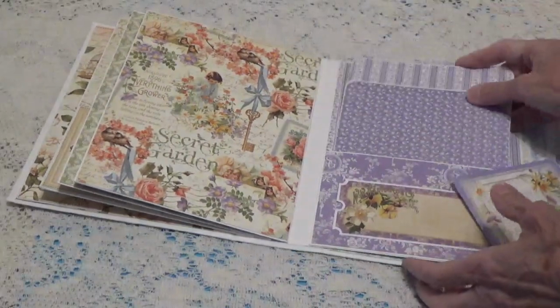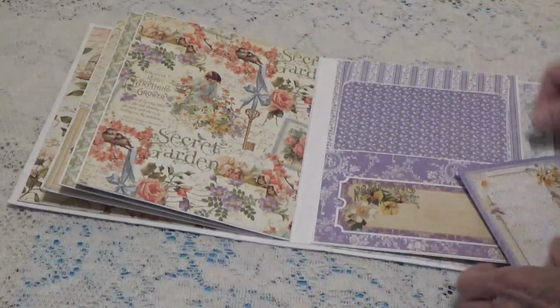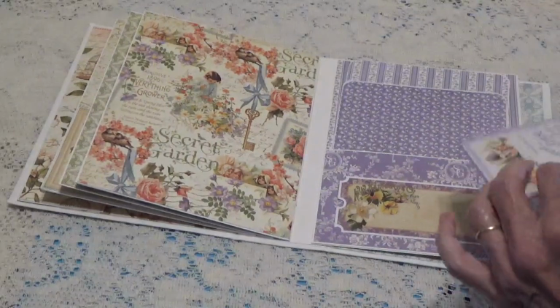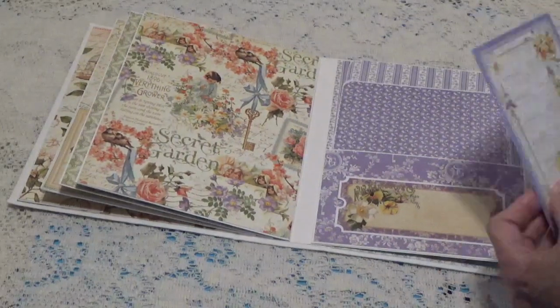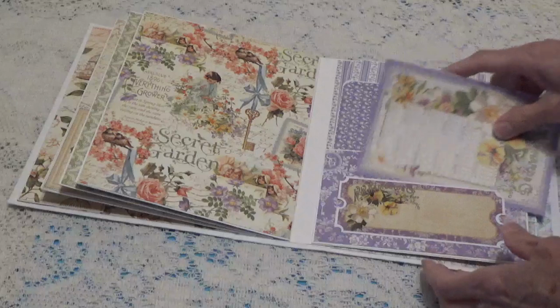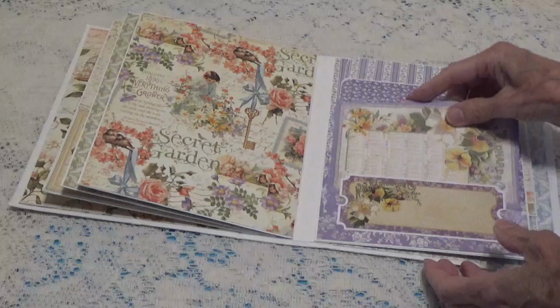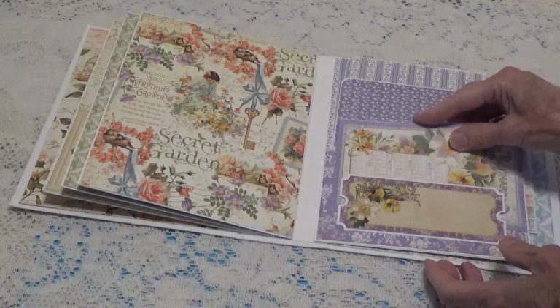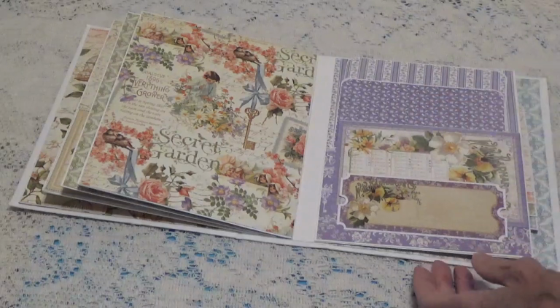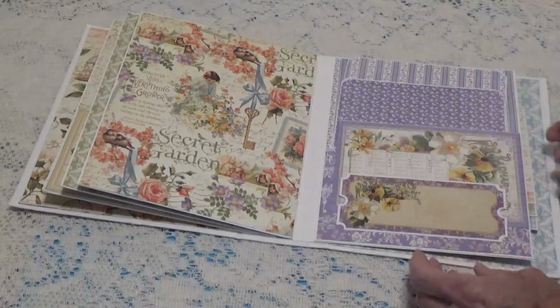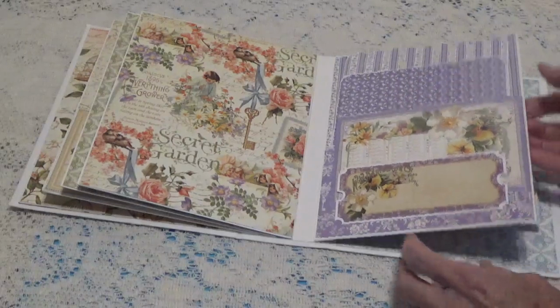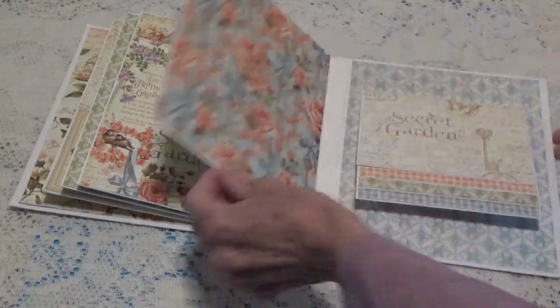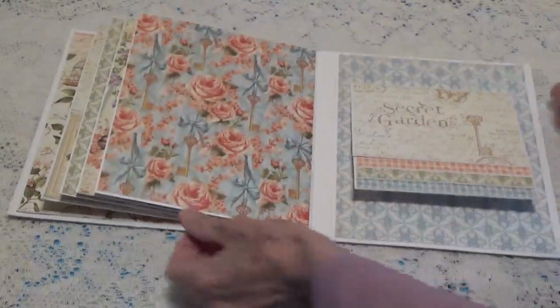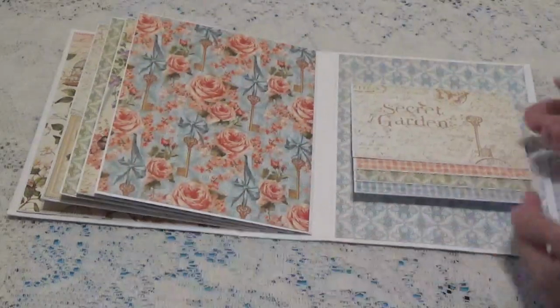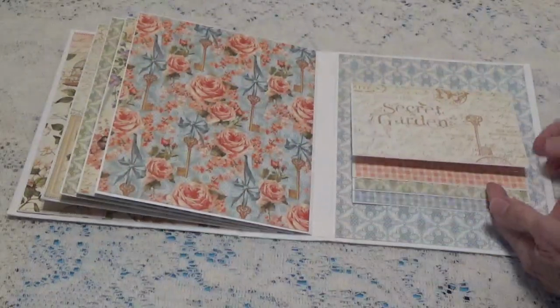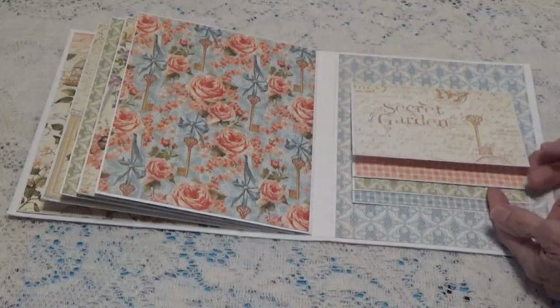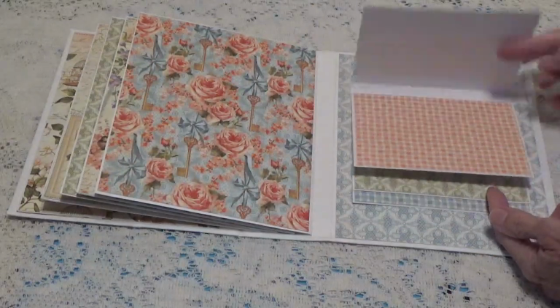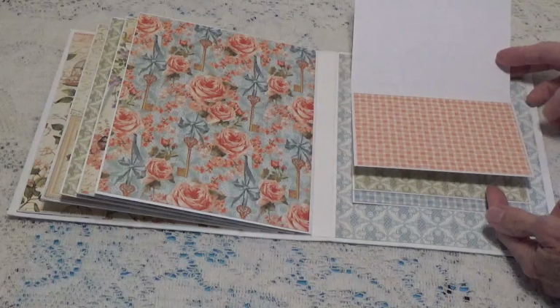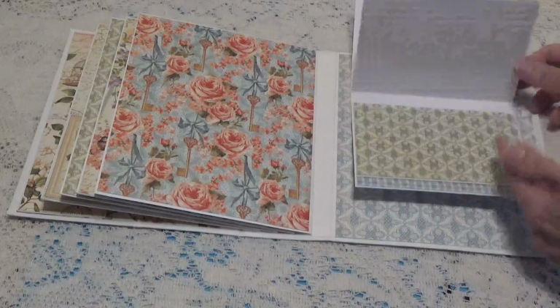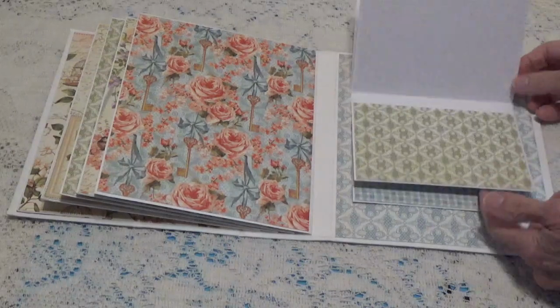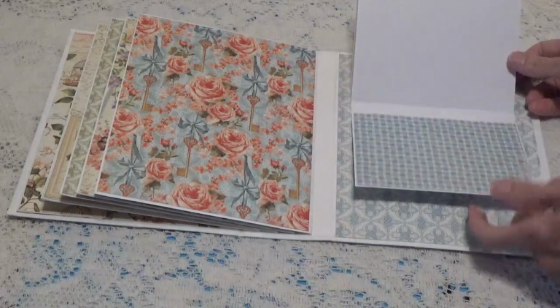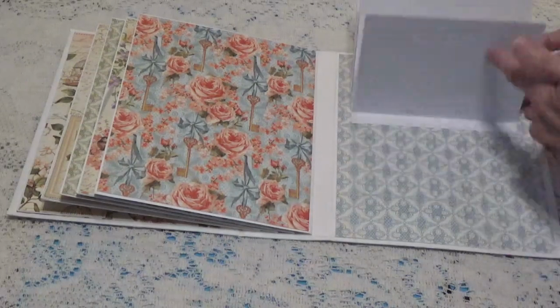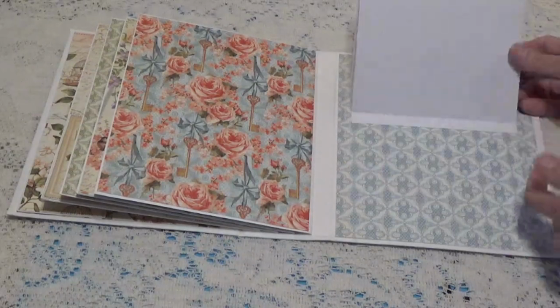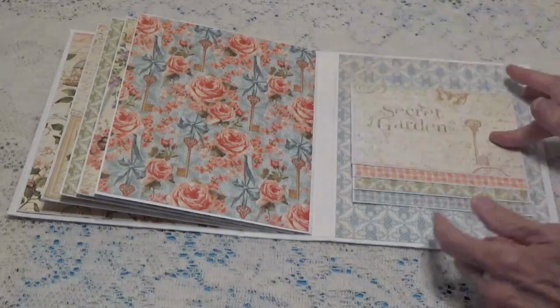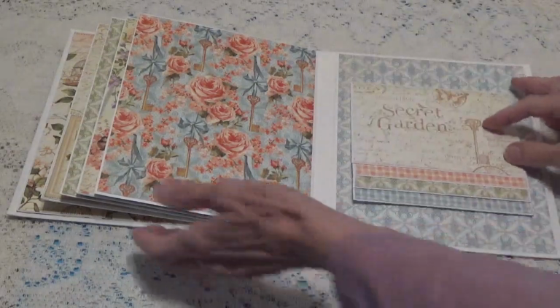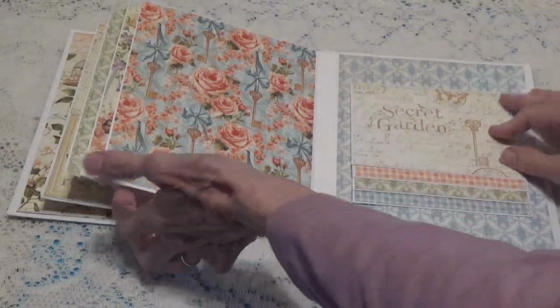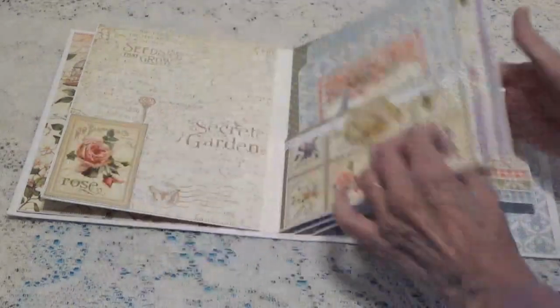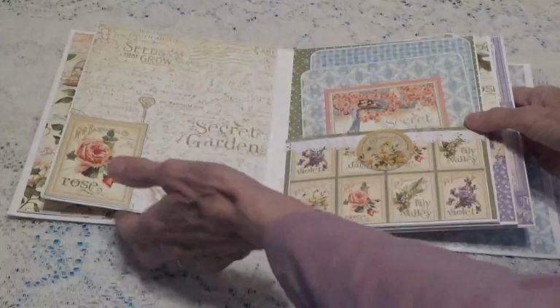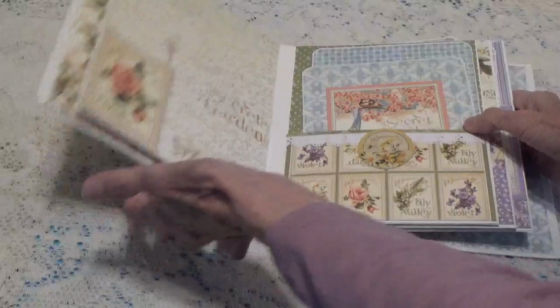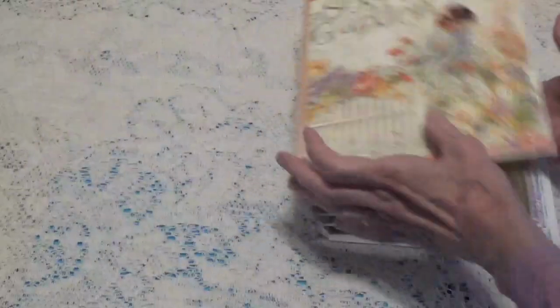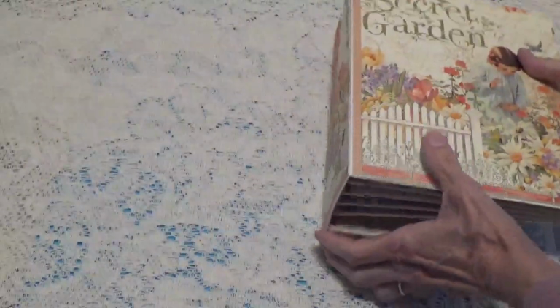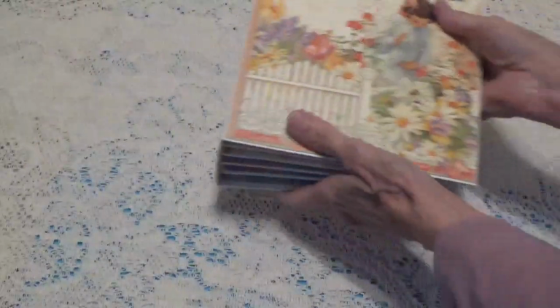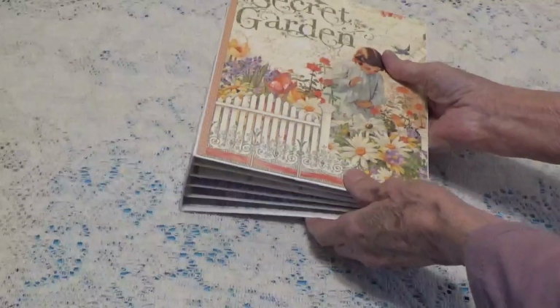That's how that turned out, and then on the back page there's just a little waterfall — only about four. It's just a little waterfall. This is how I was using the papers.